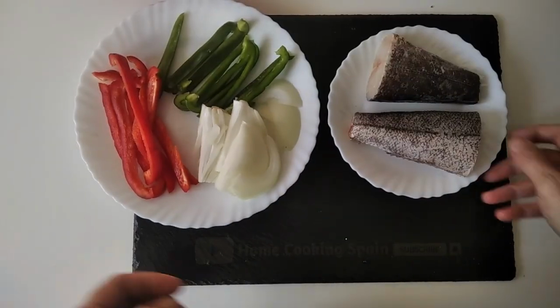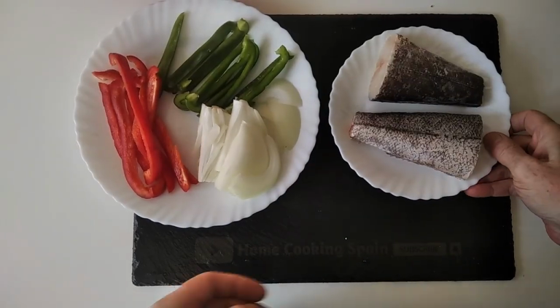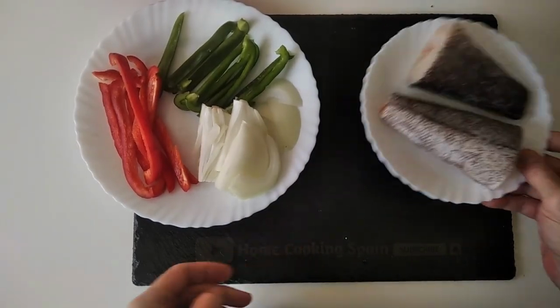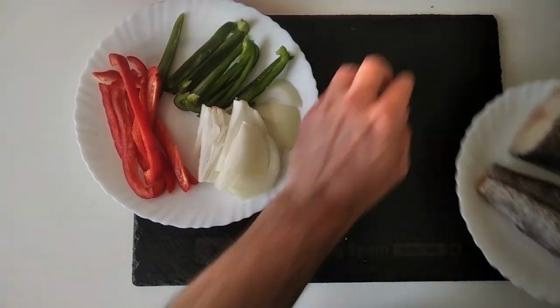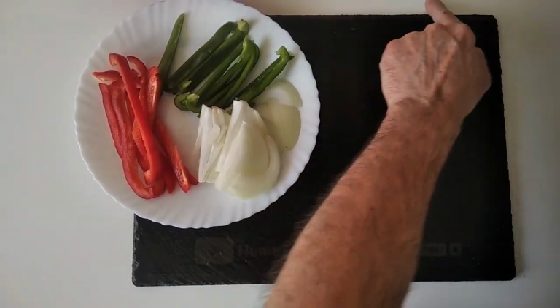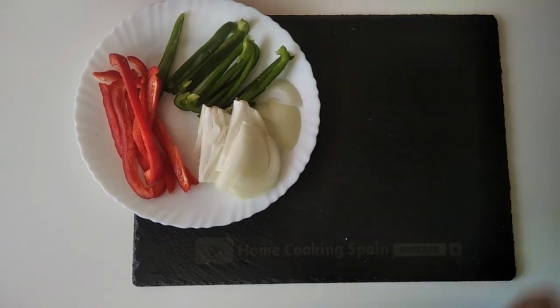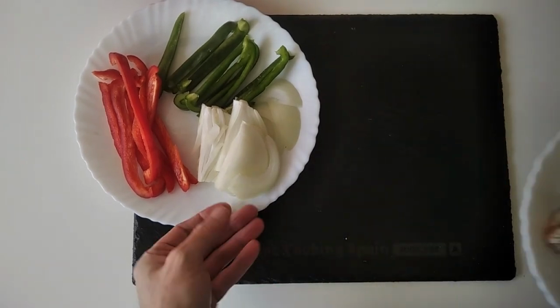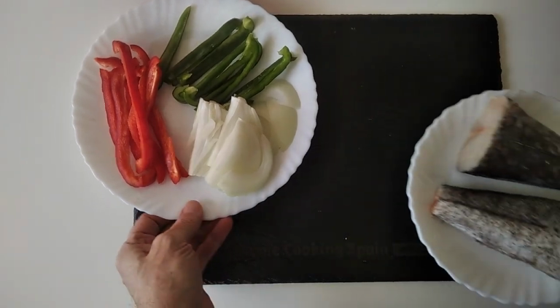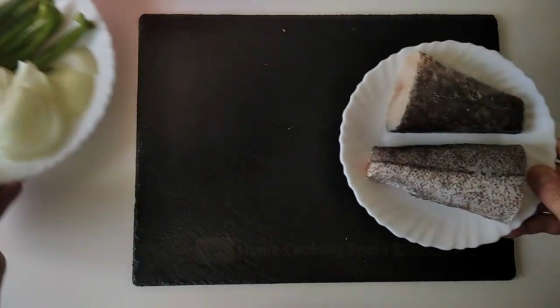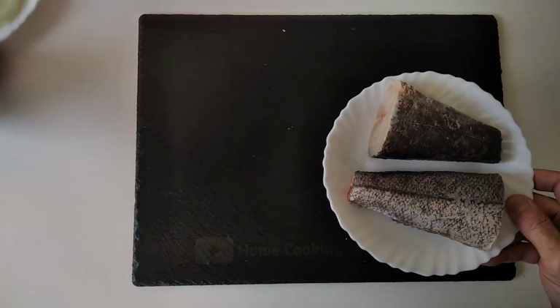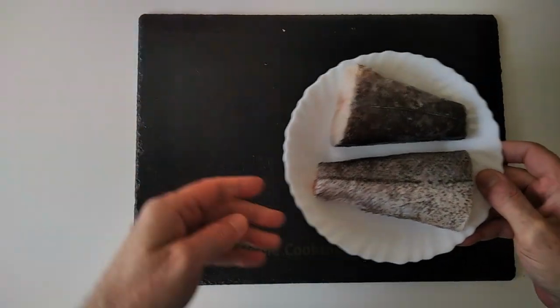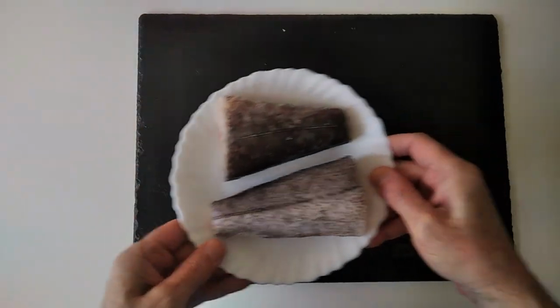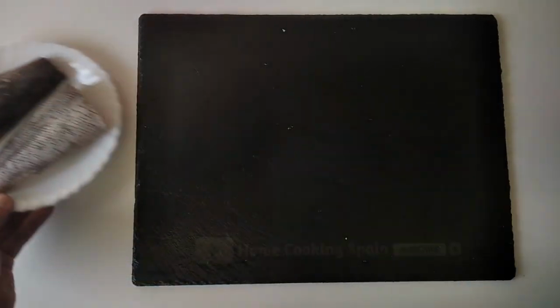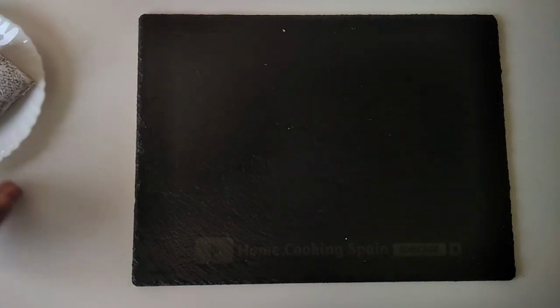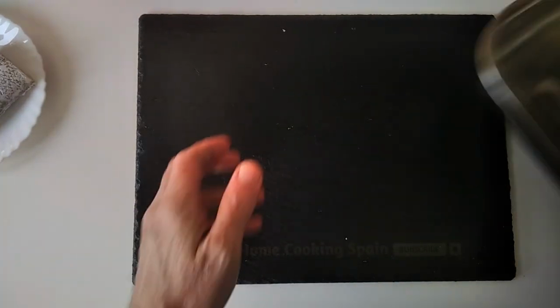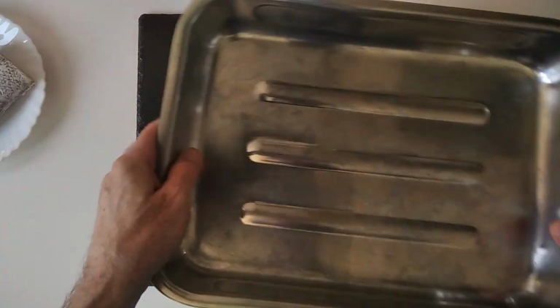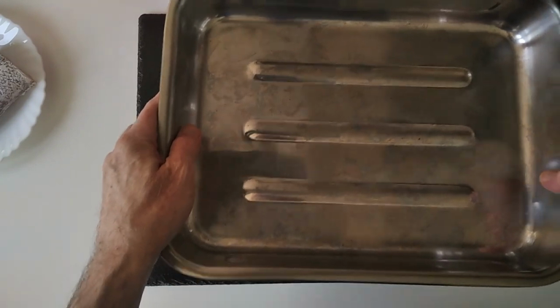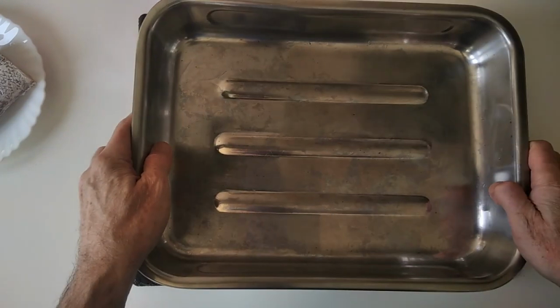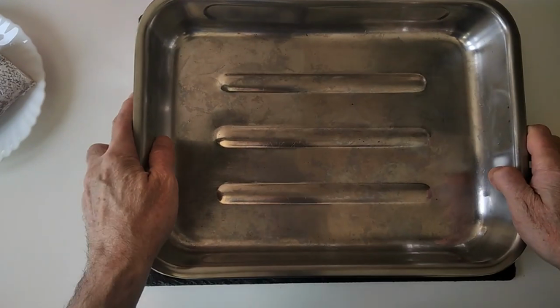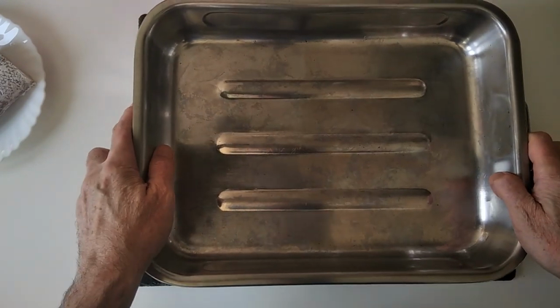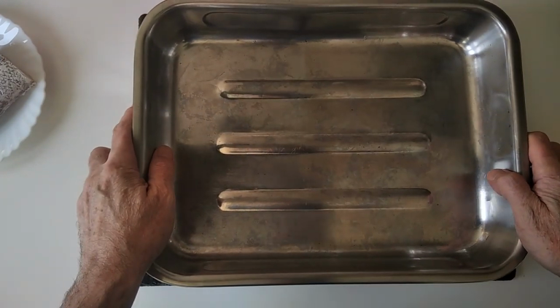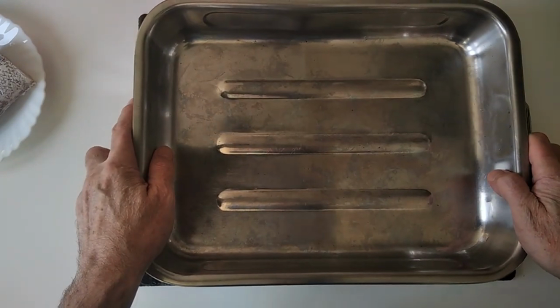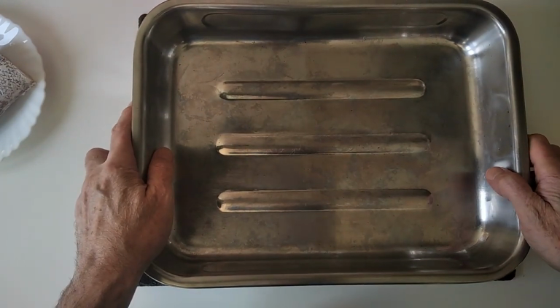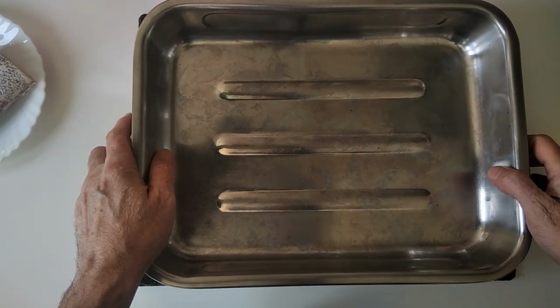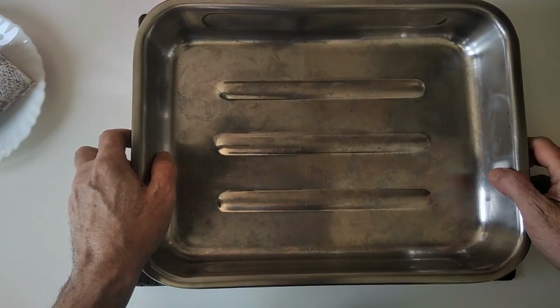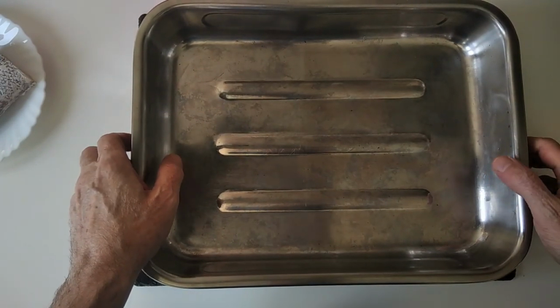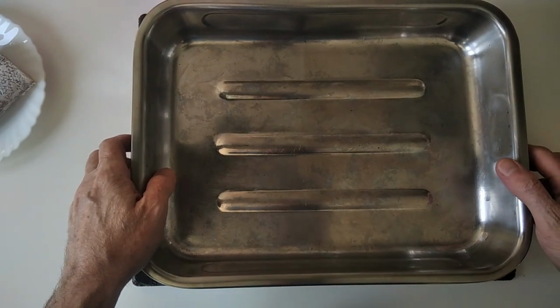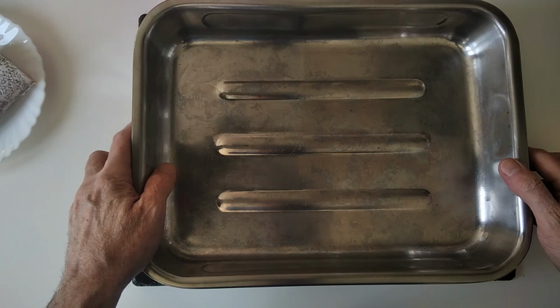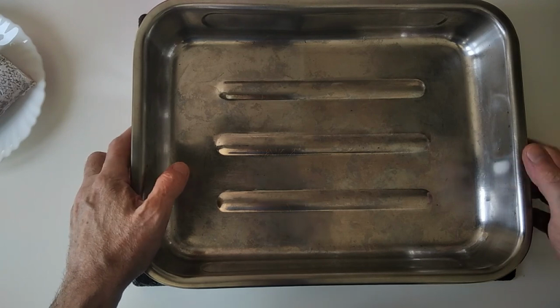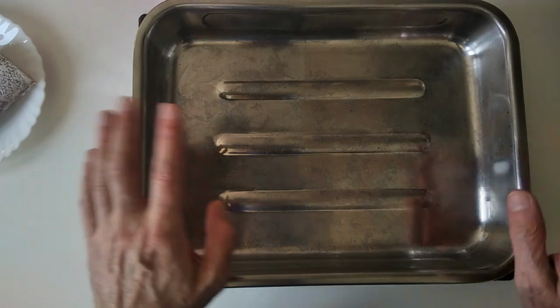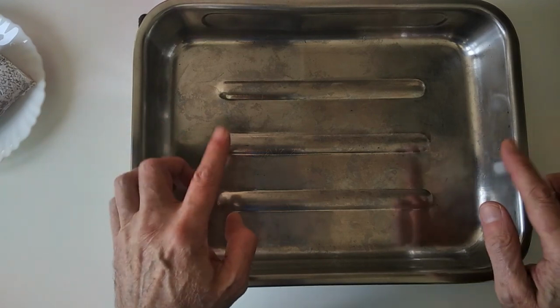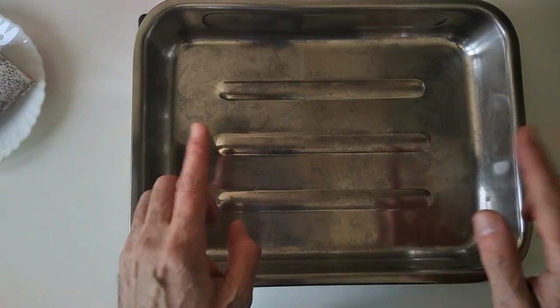As we're going to be cooking this in the oven, the first thing is to turn the oven on and preheat it to 200 degrees centigrade, which is 390 Fahrenheit.